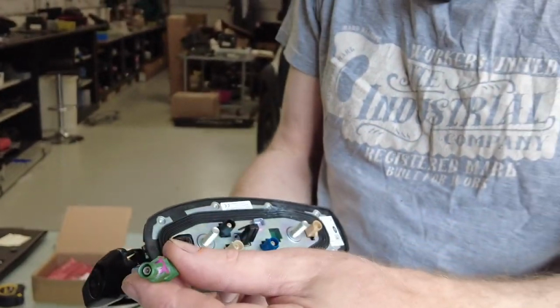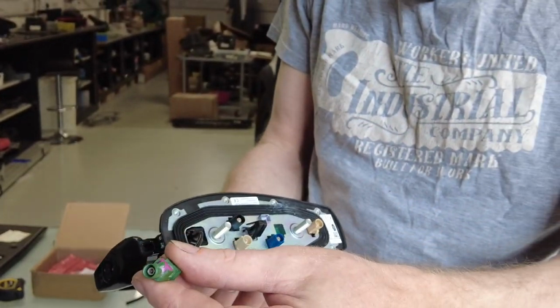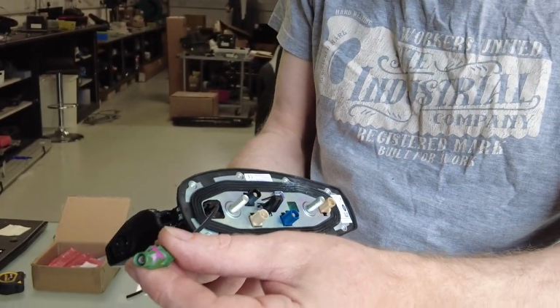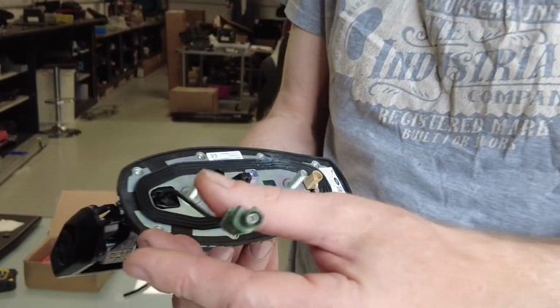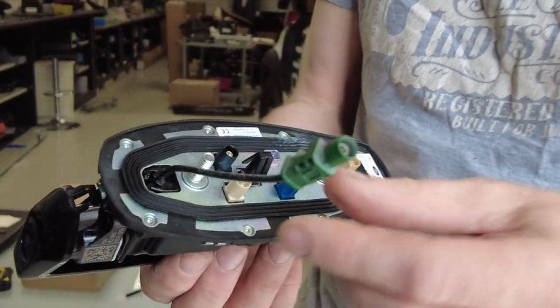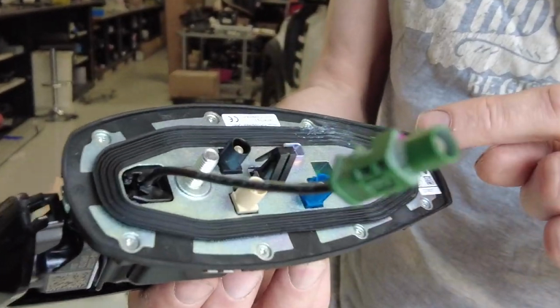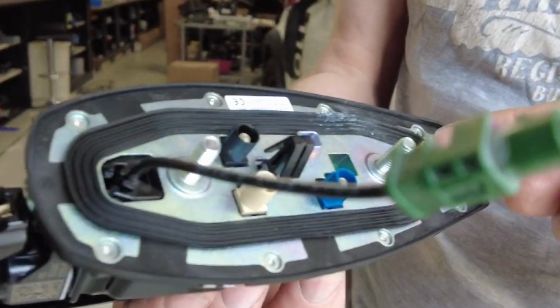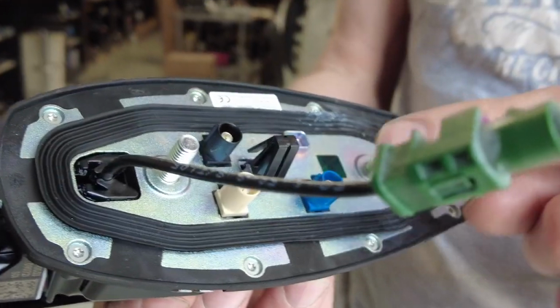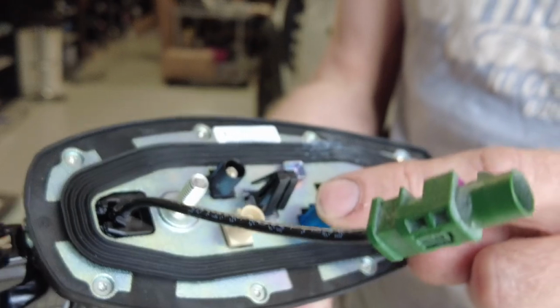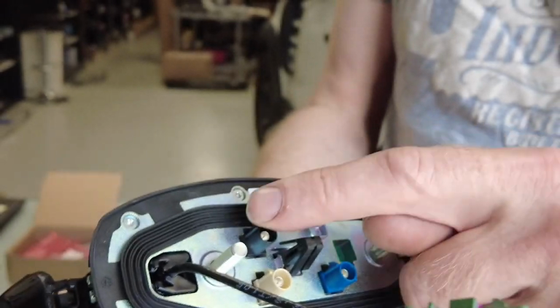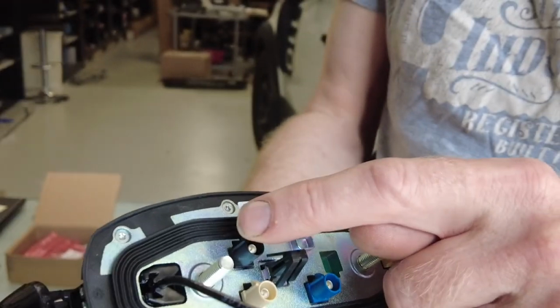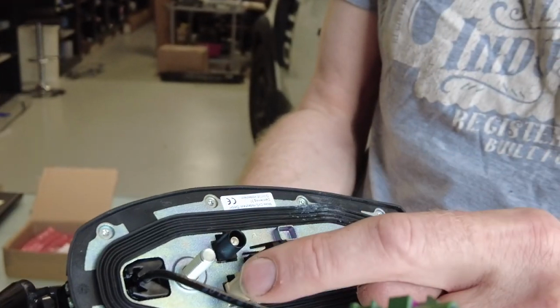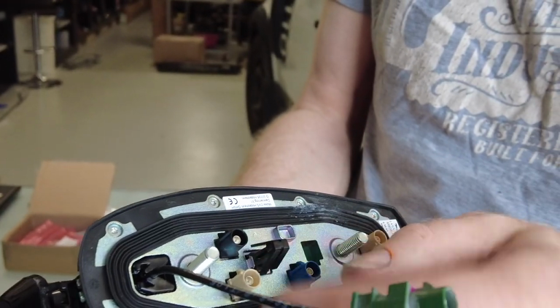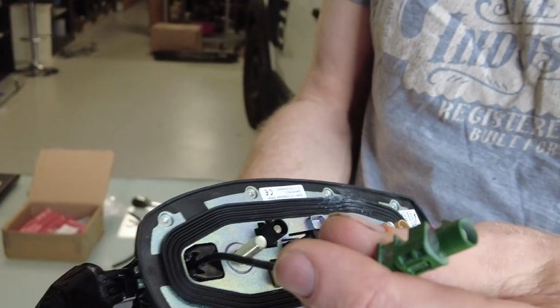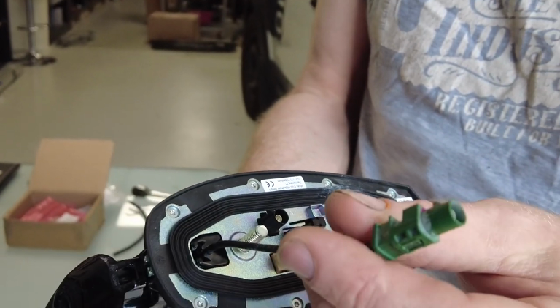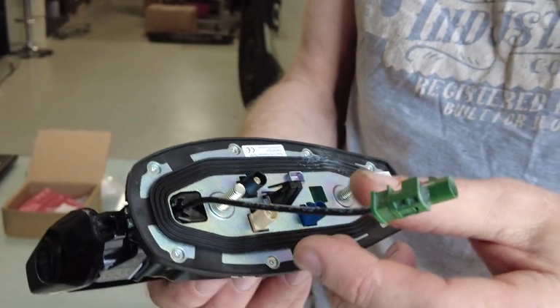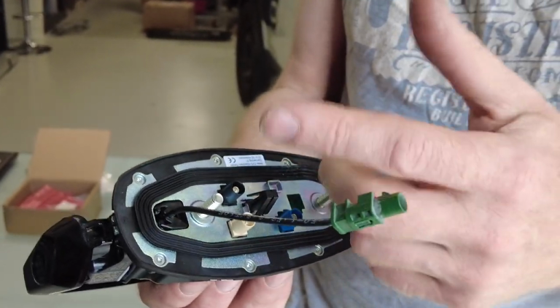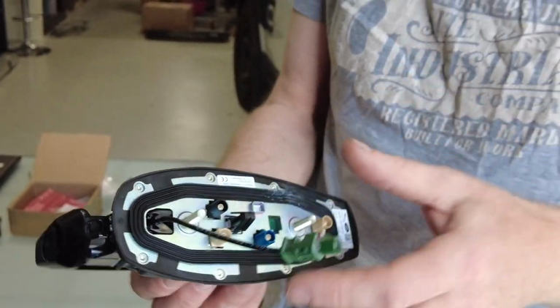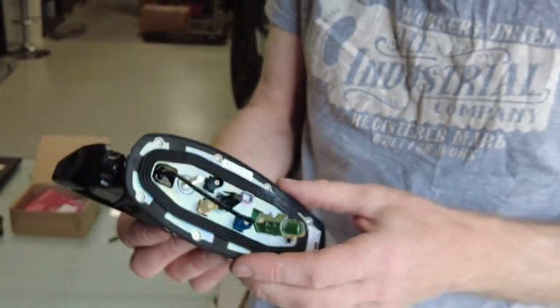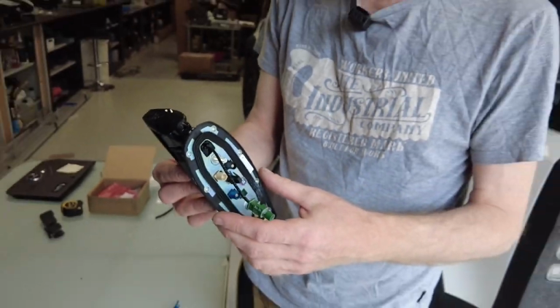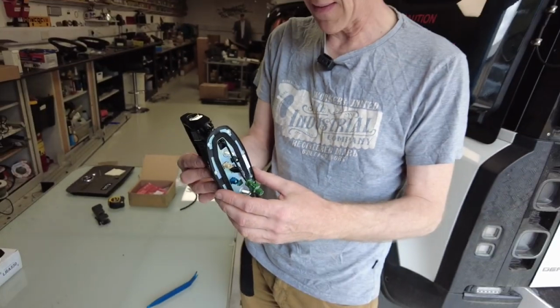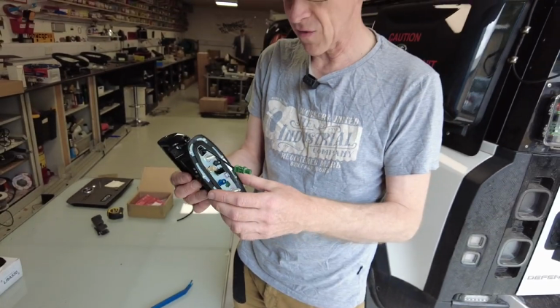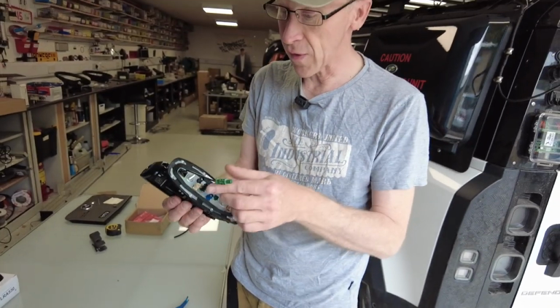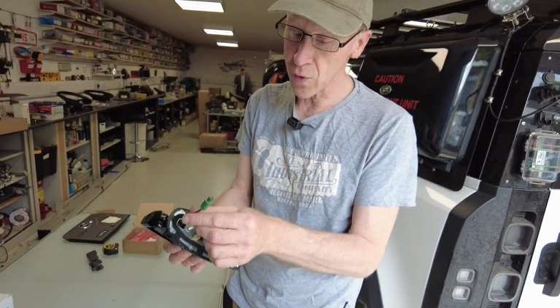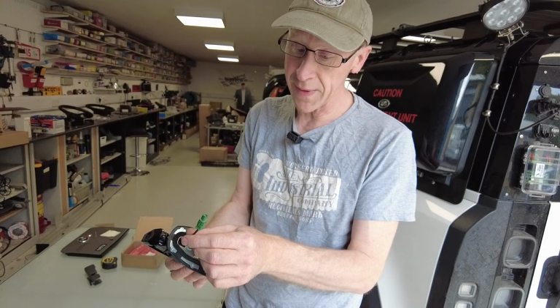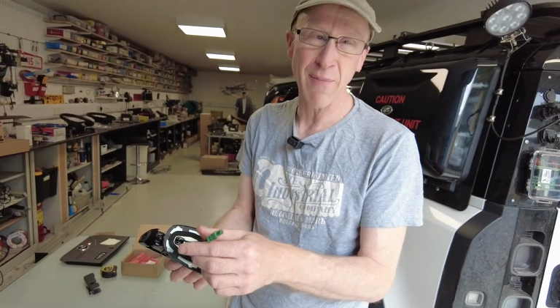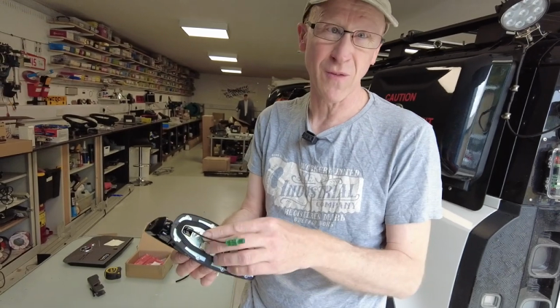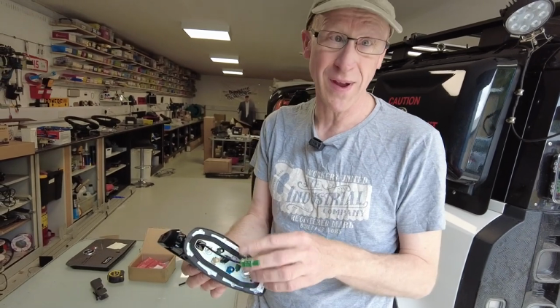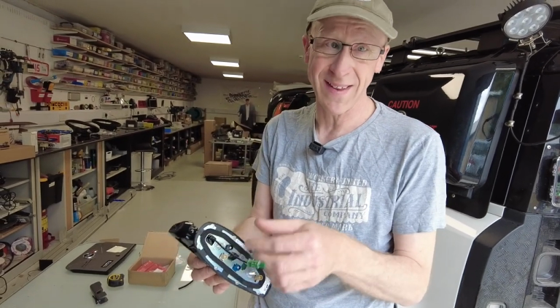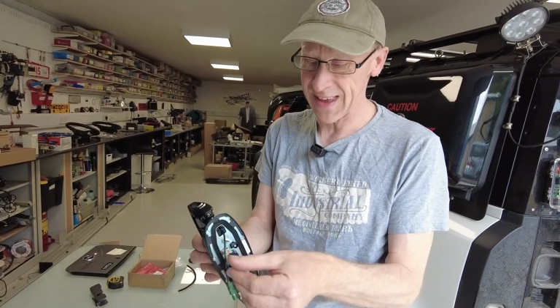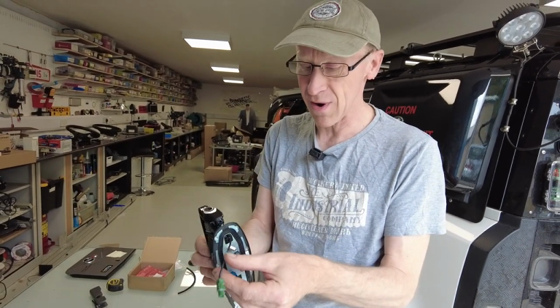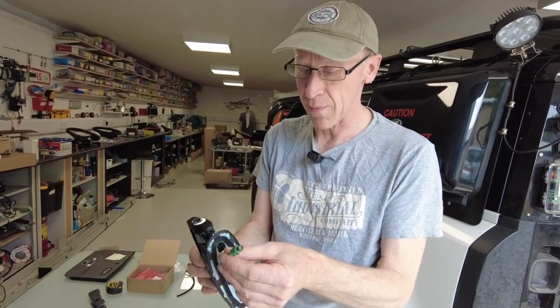There's another one for your phone as well — one, two, three, four, five. So there's five antennas. Oh no, this one will probably be the camera. So there's four antennas and the camera output.